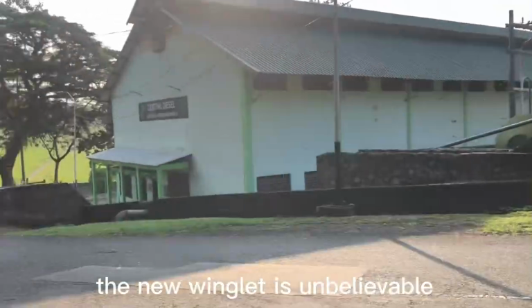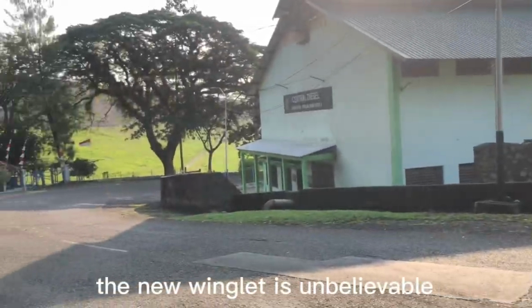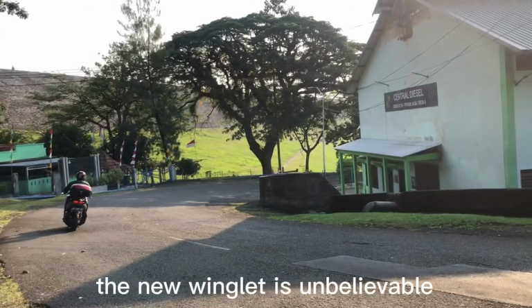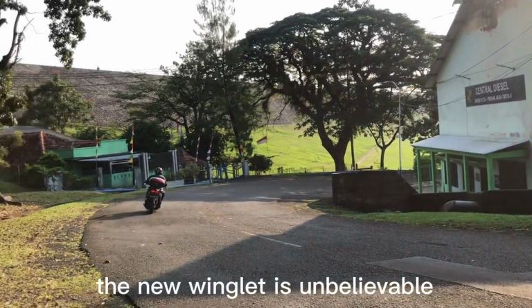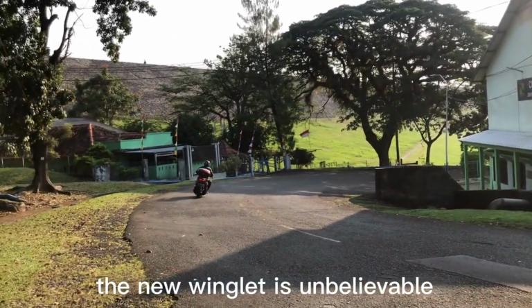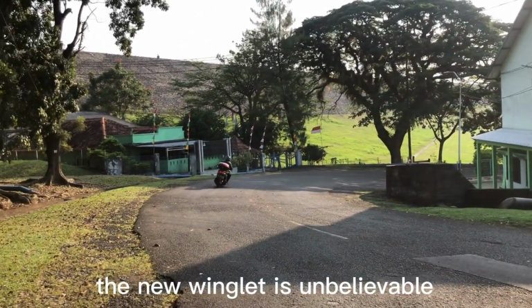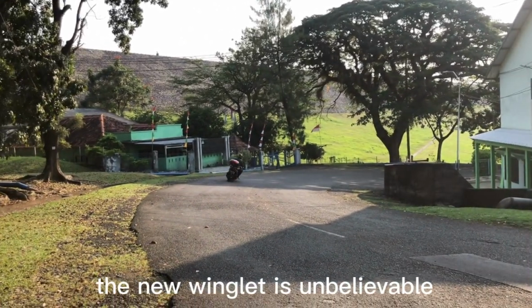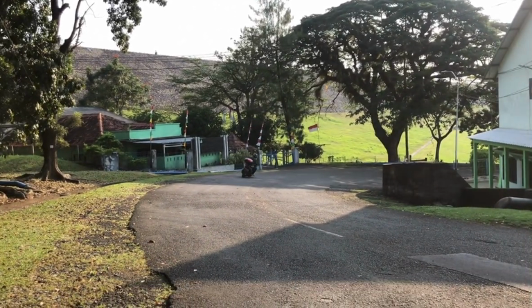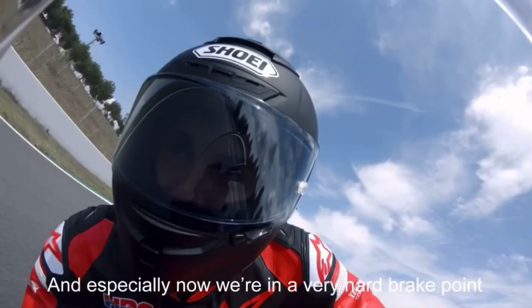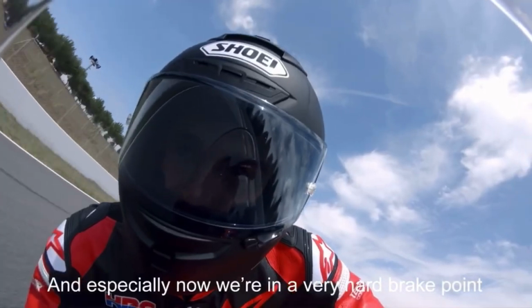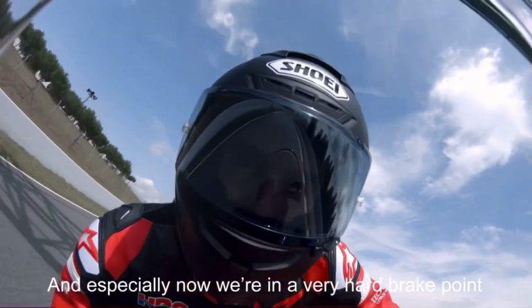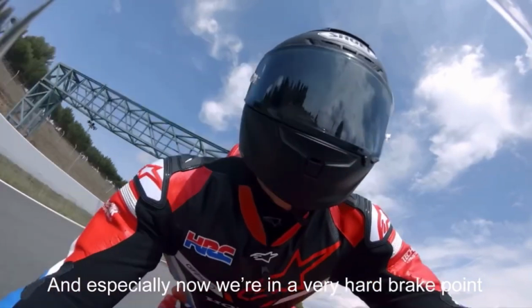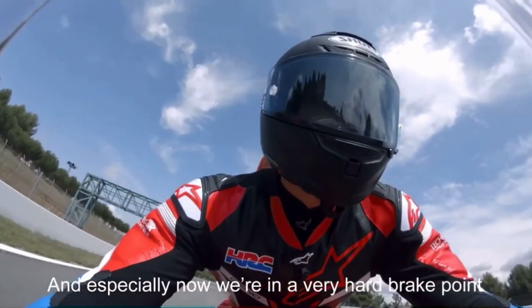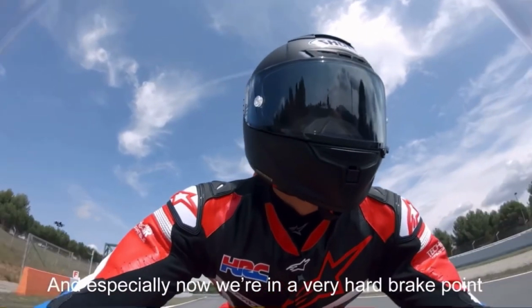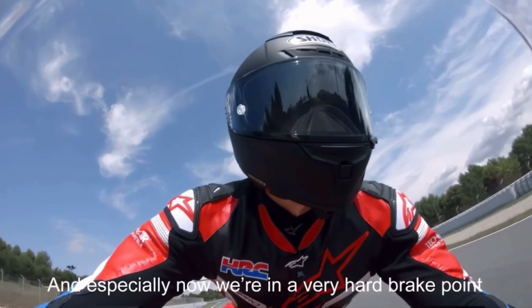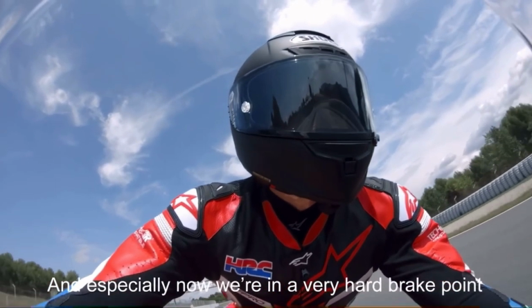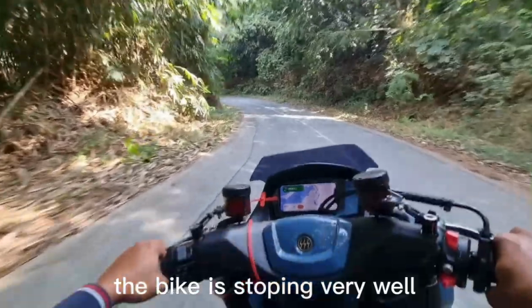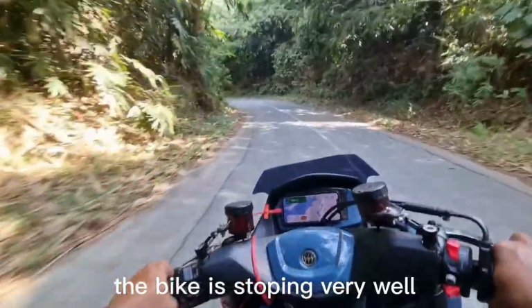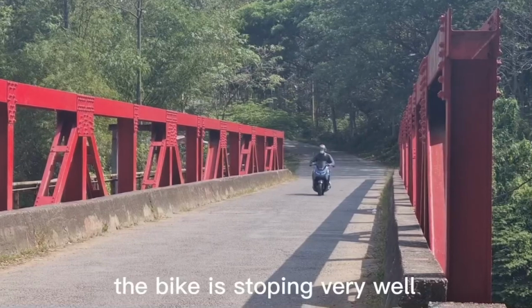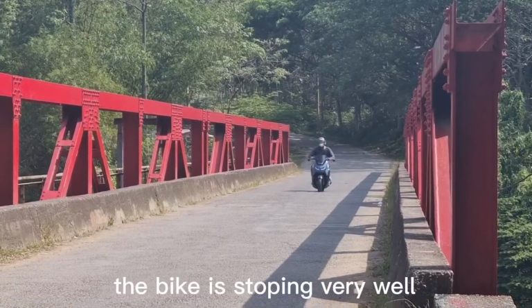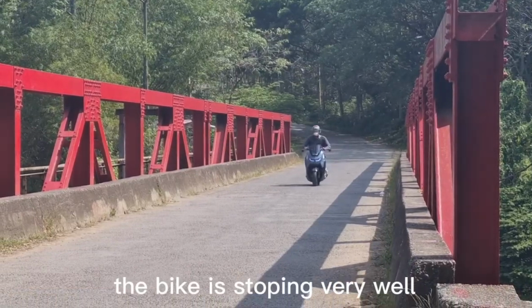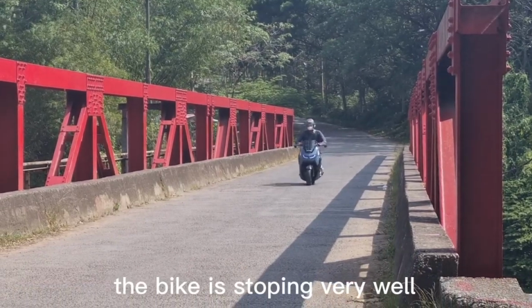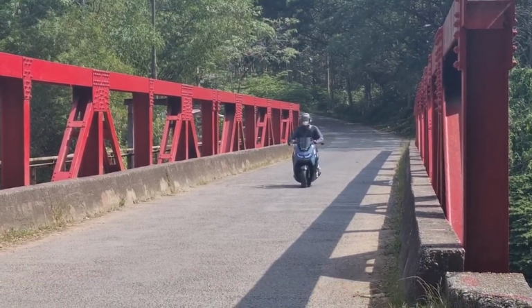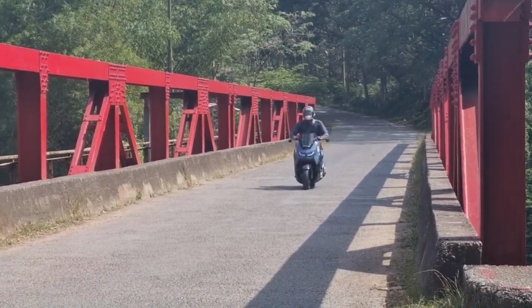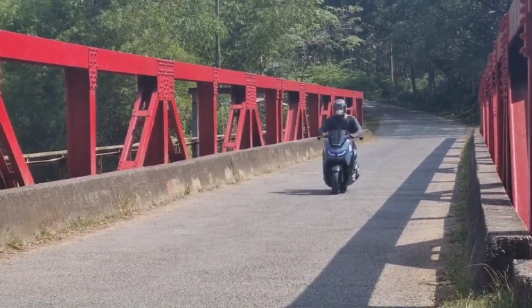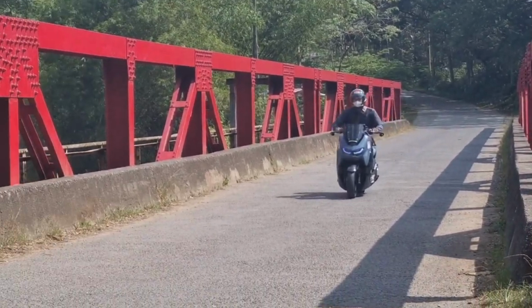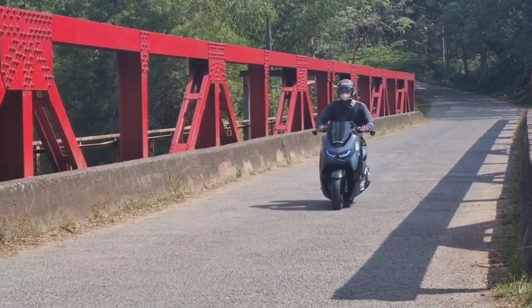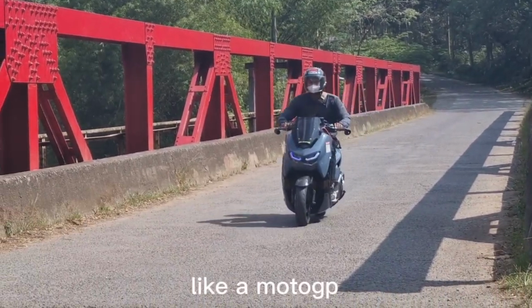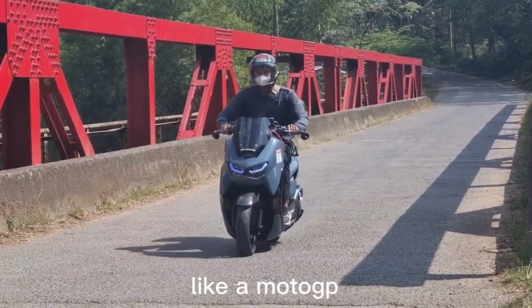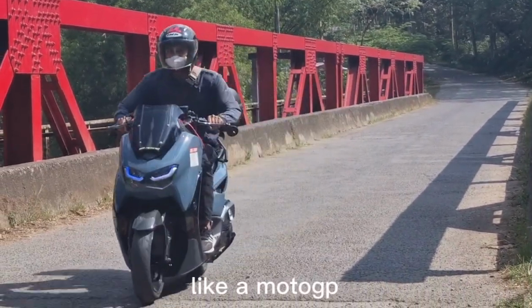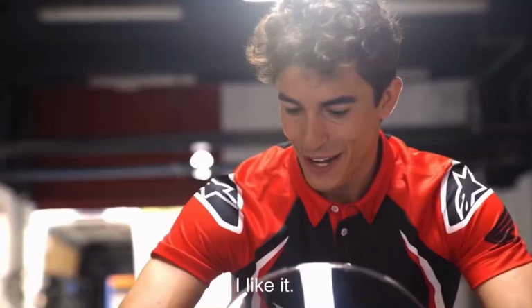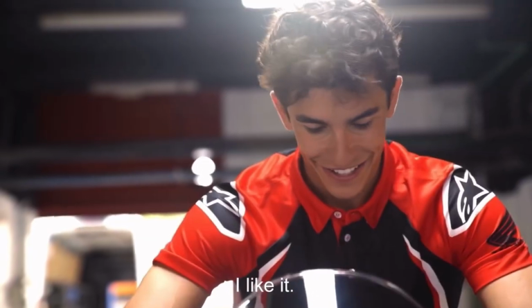The new winglets are unbelievable. And especially now we are in a very hard braking point and the bike is stopping really well. It's like a MotoGP, I like it.